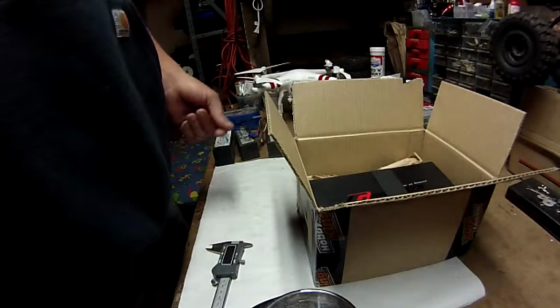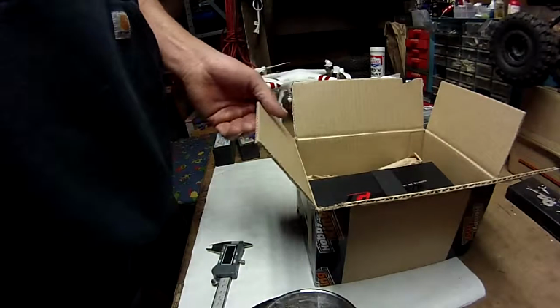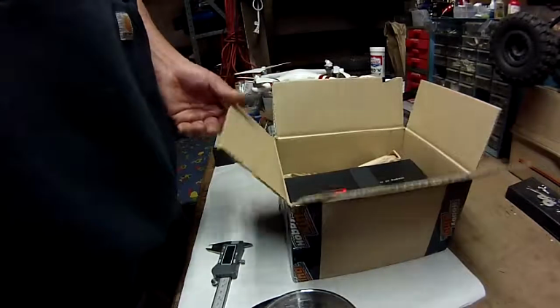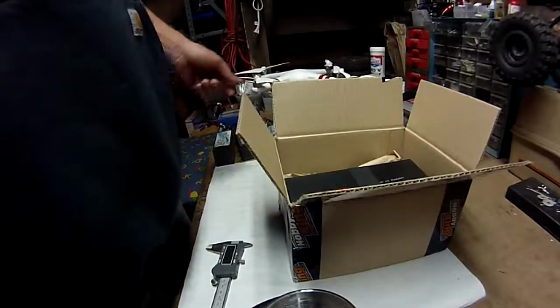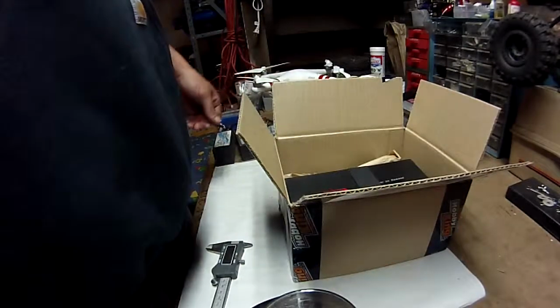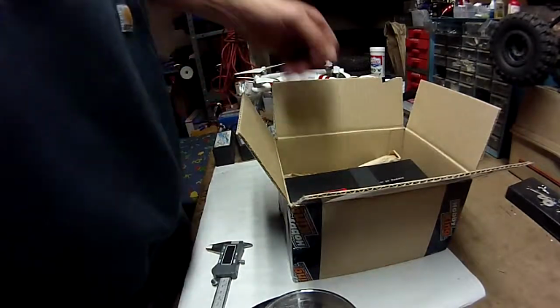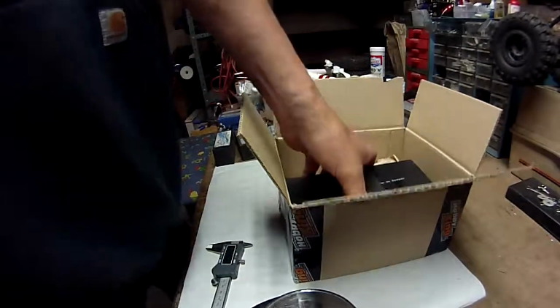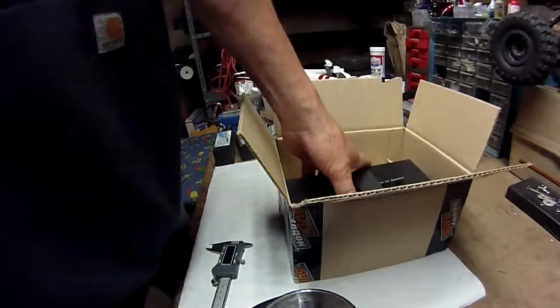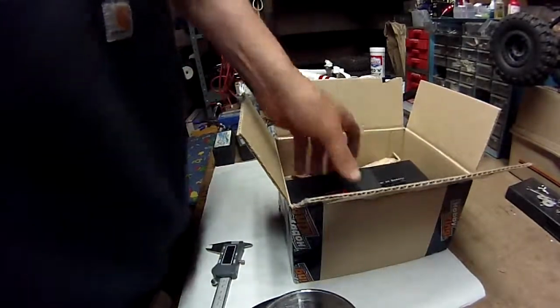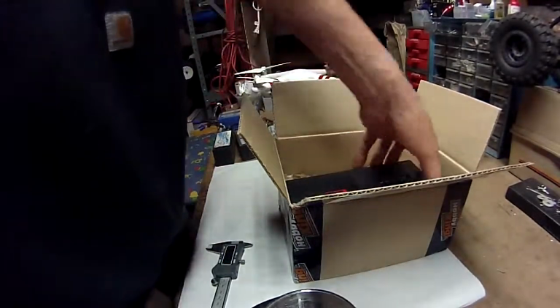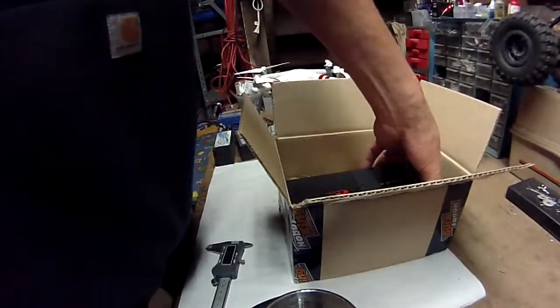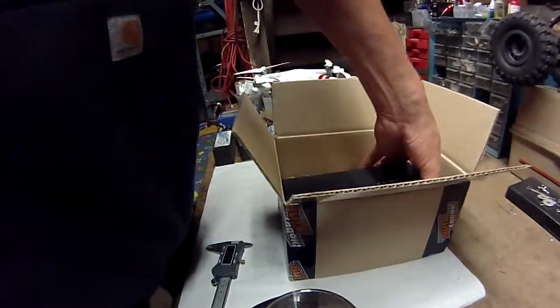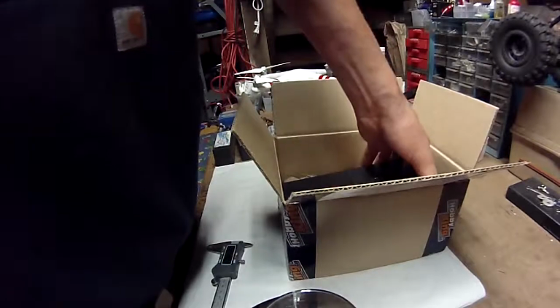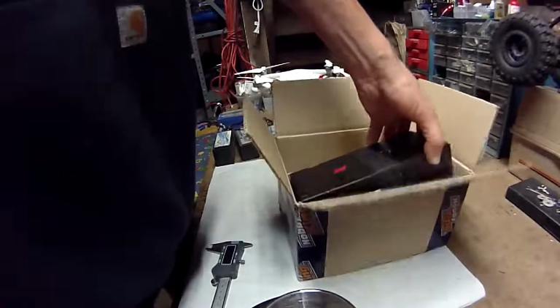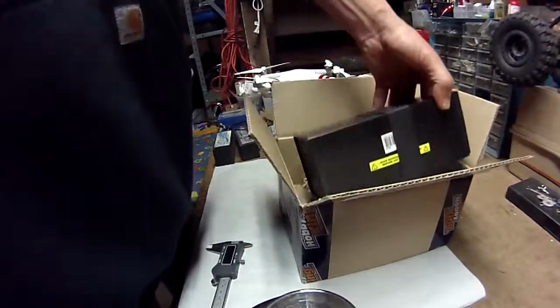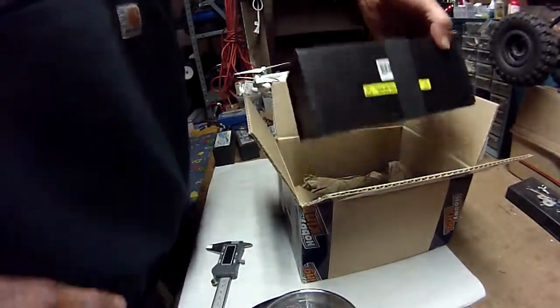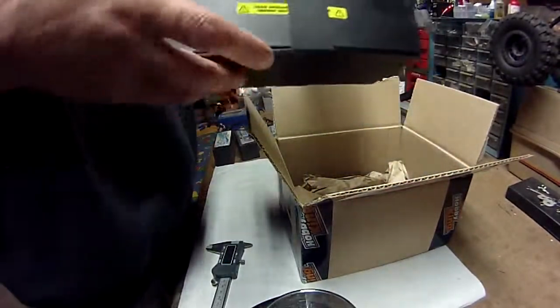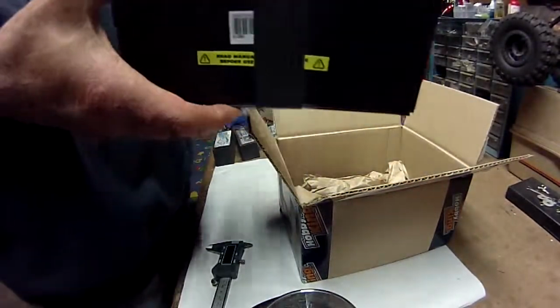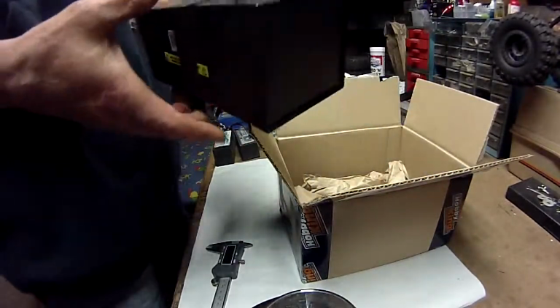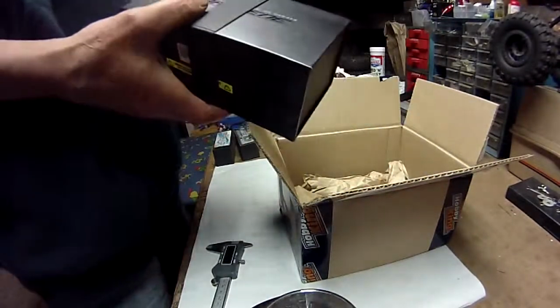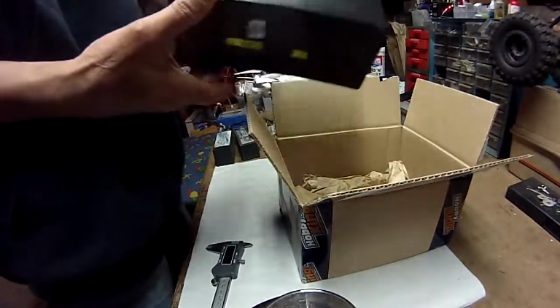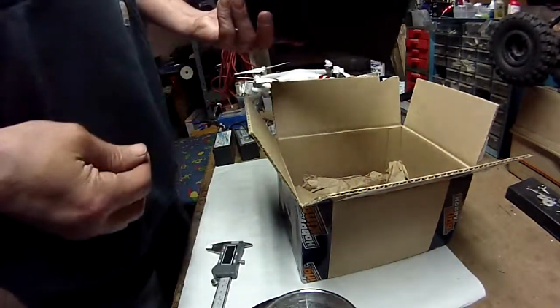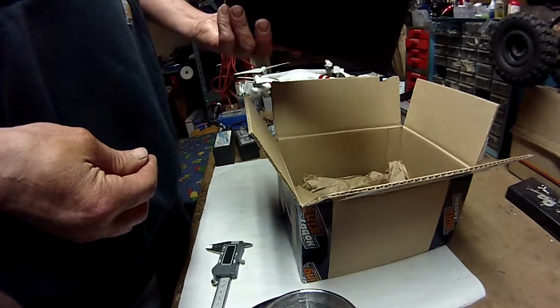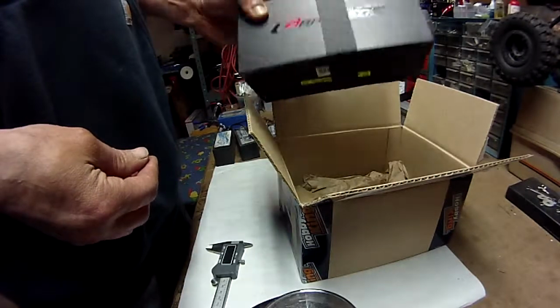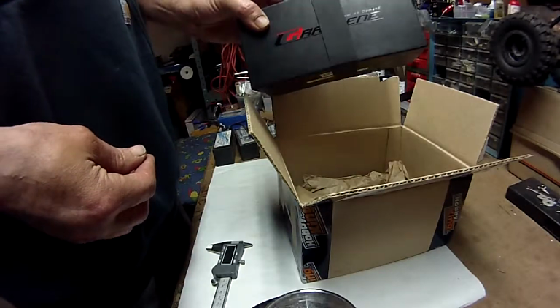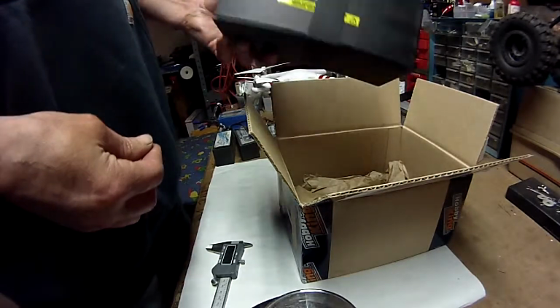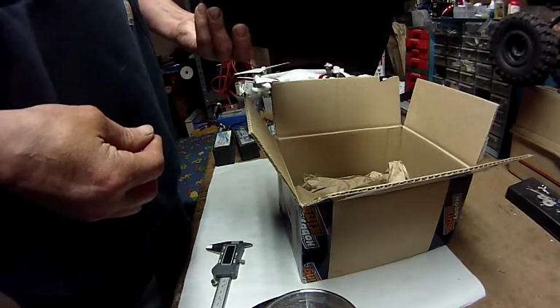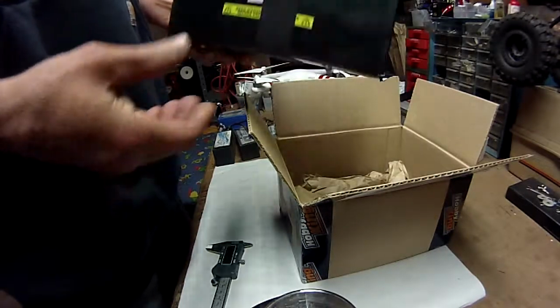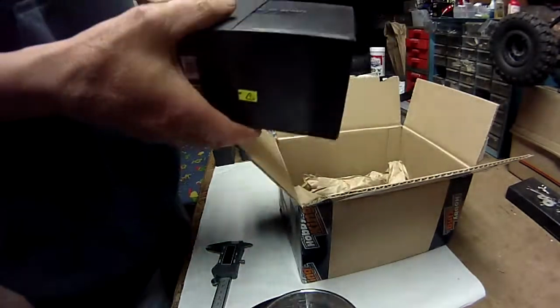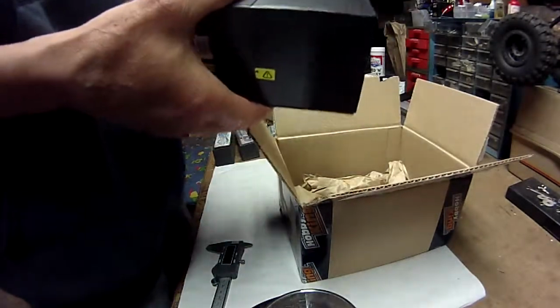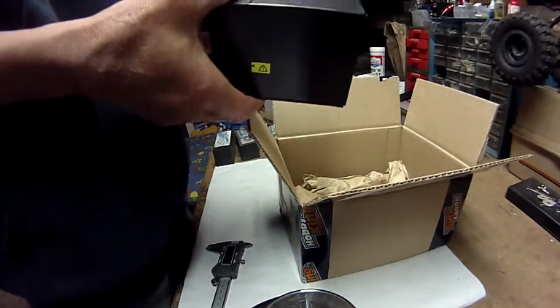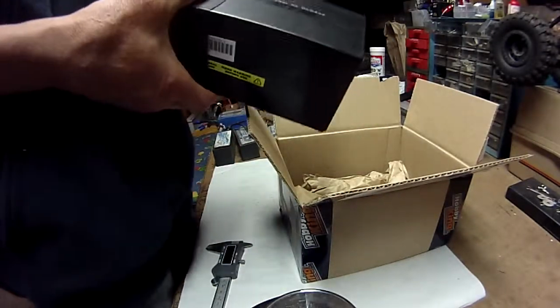Here we have an unboxing for my new Turnagy Graphene battery from Hobby King. Really snazzy looking package here.